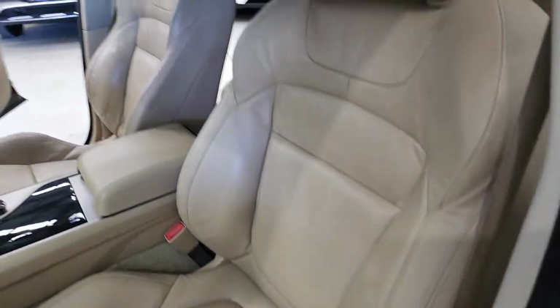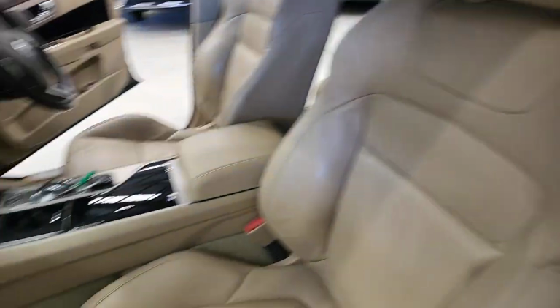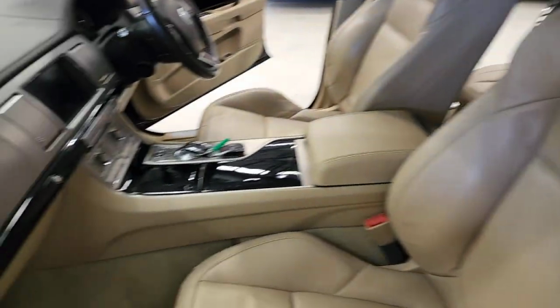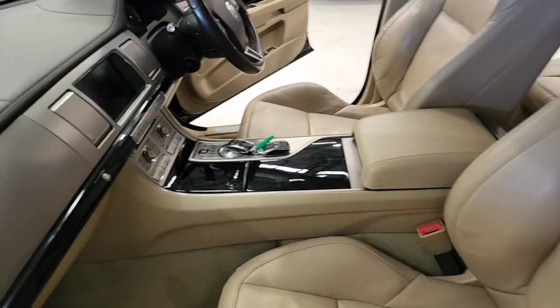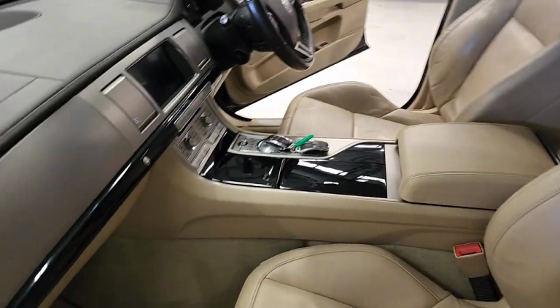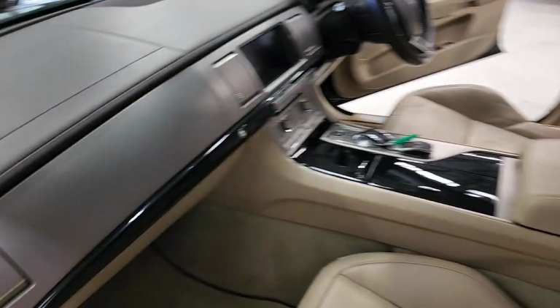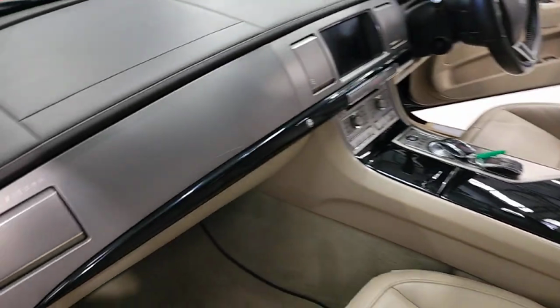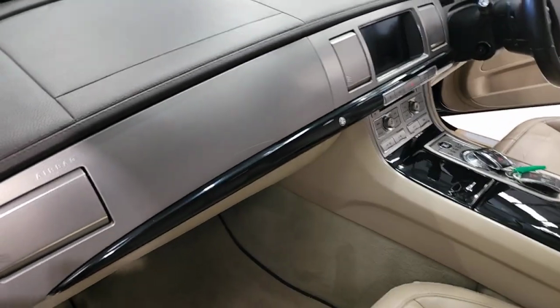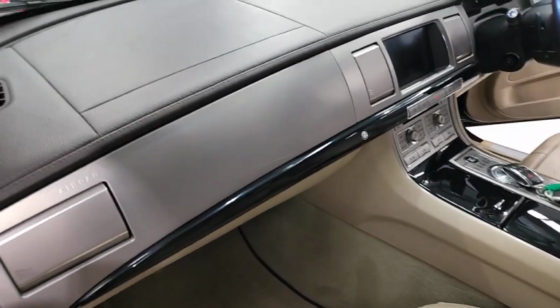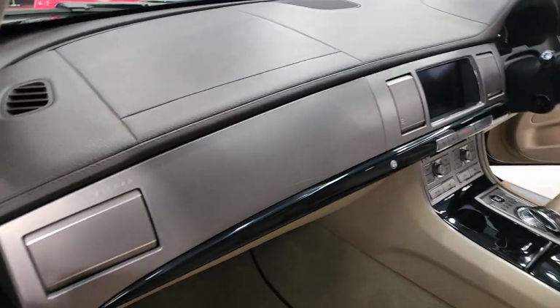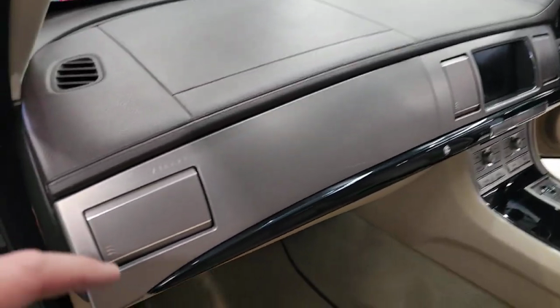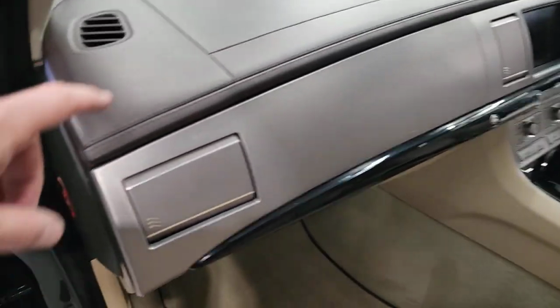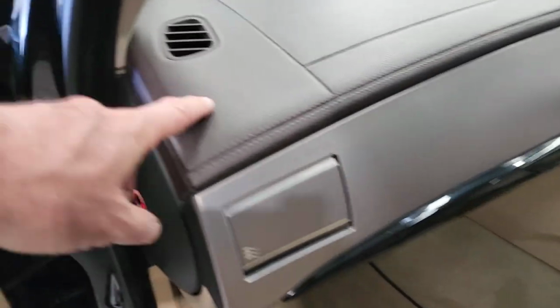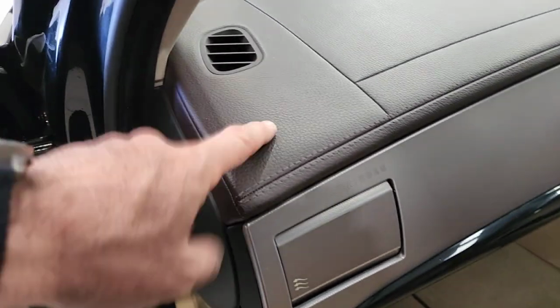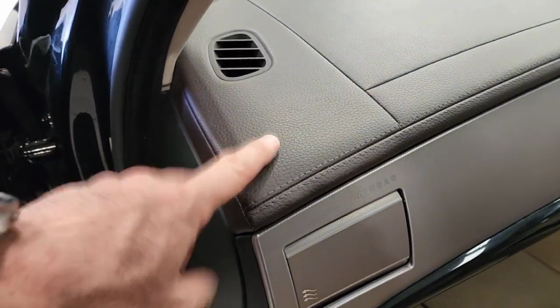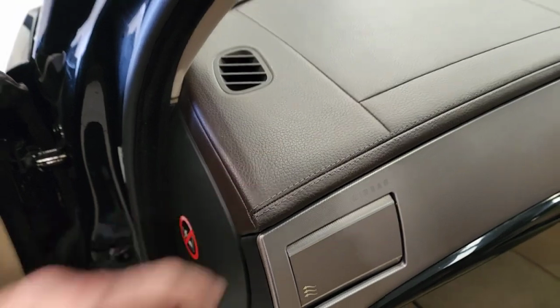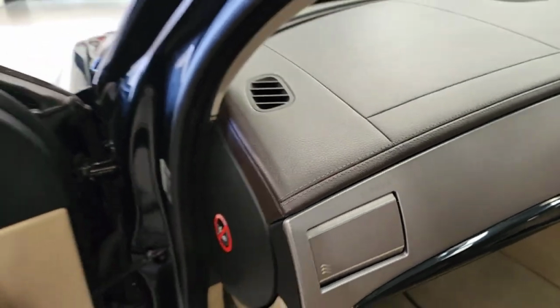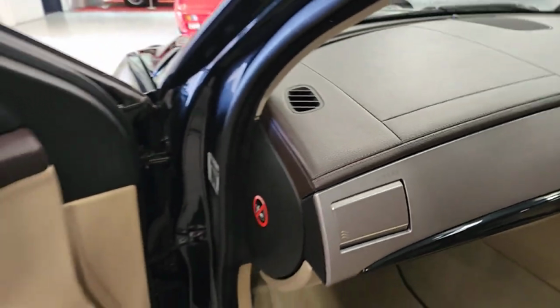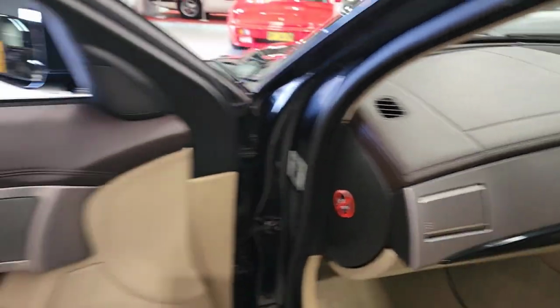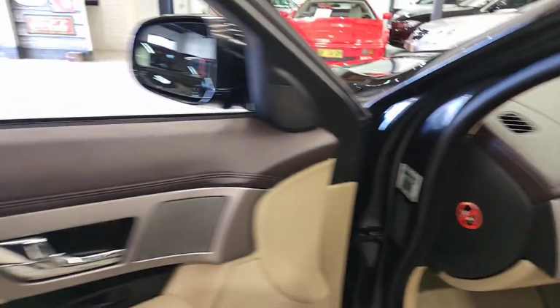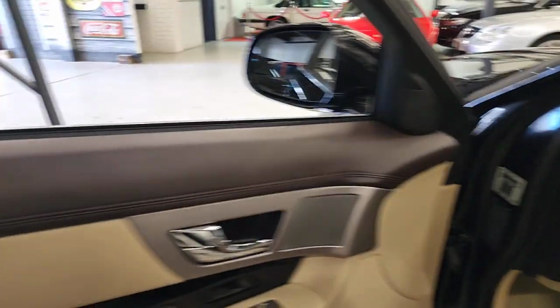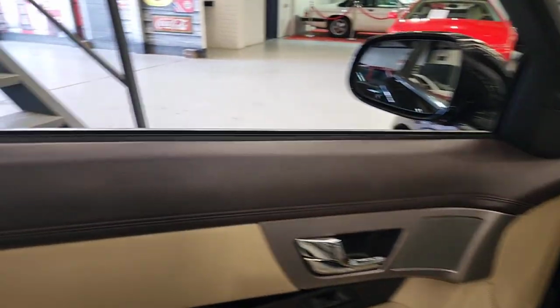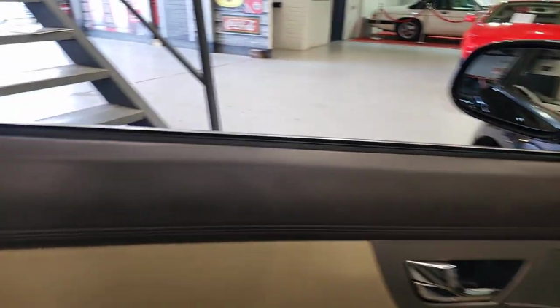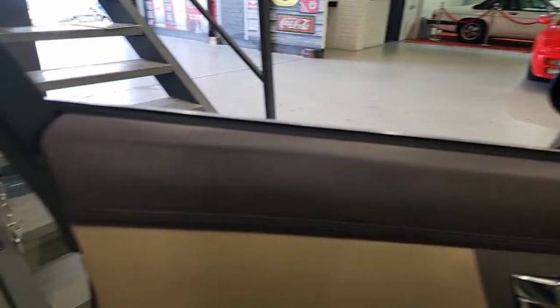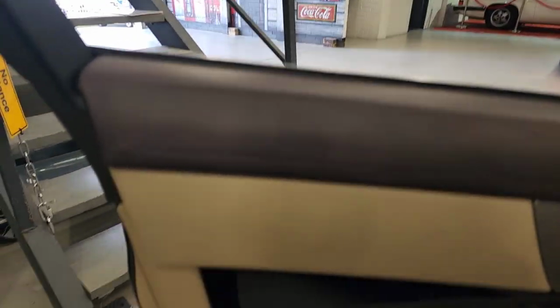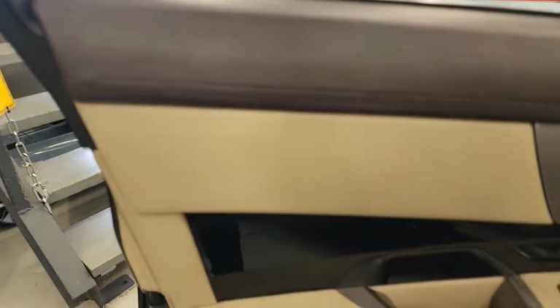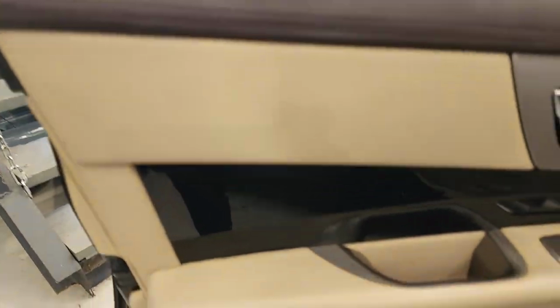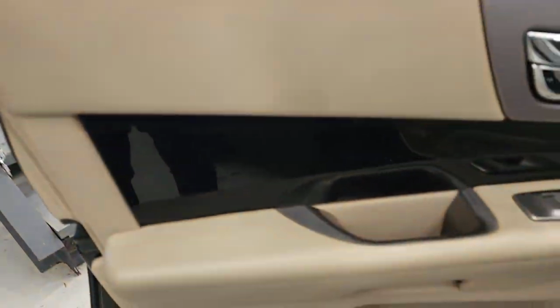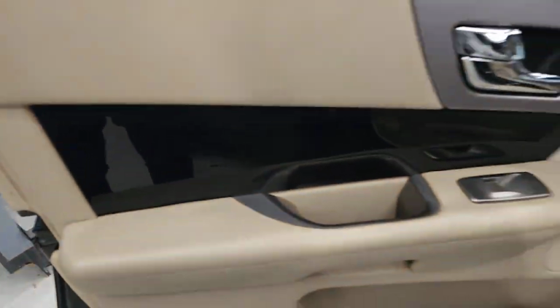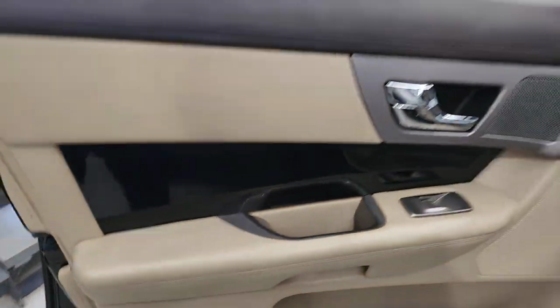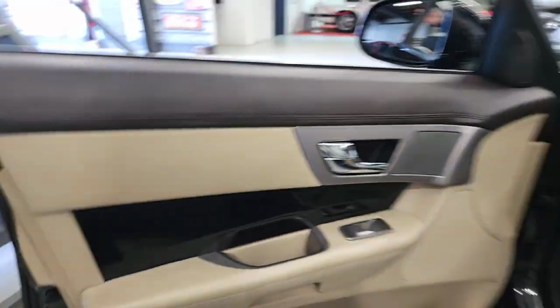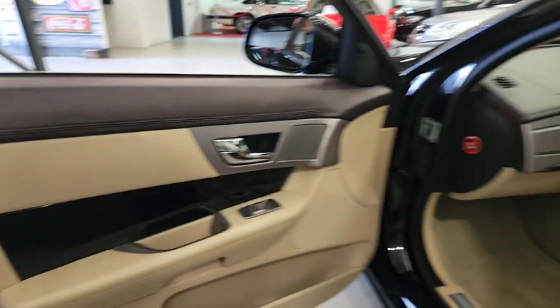The black piano wood finish, electrically operated glove box, chocolate brown dashboard and tops of the door trims — gorgeous.